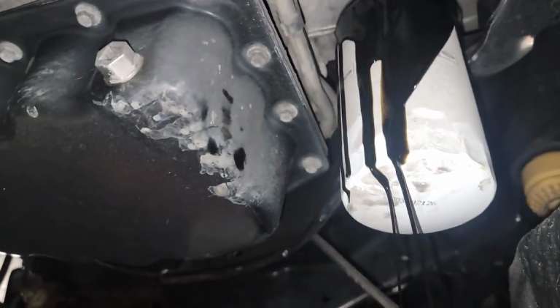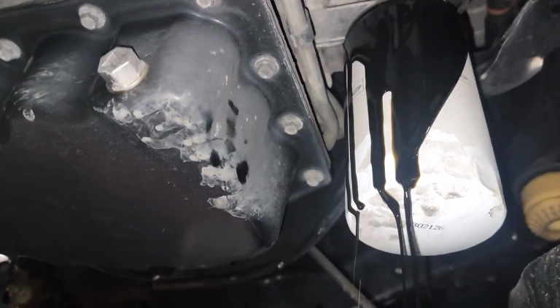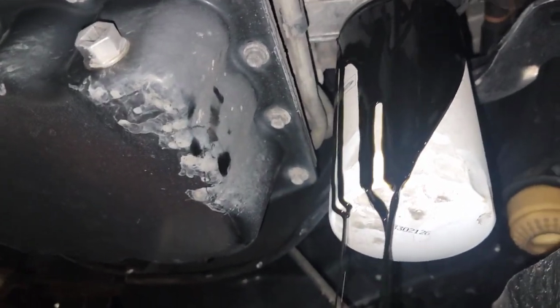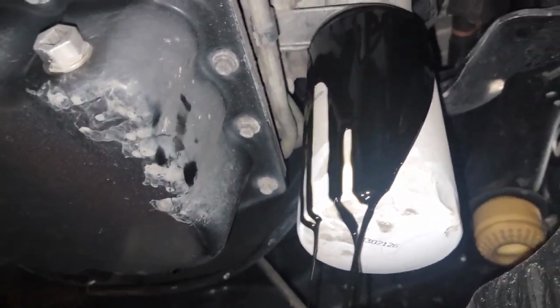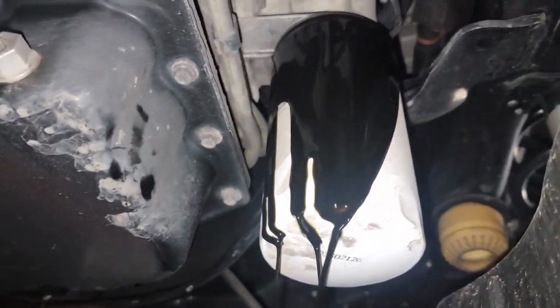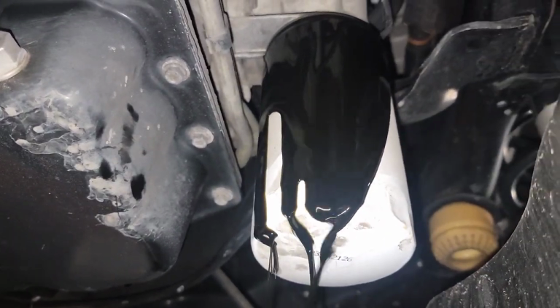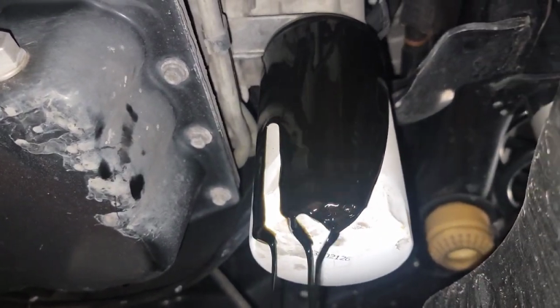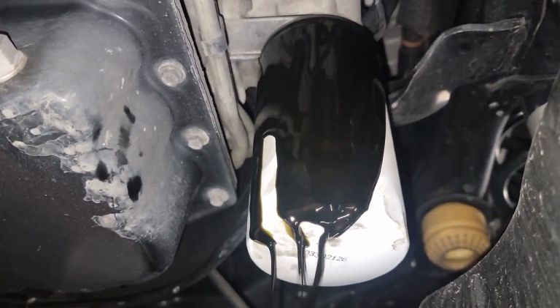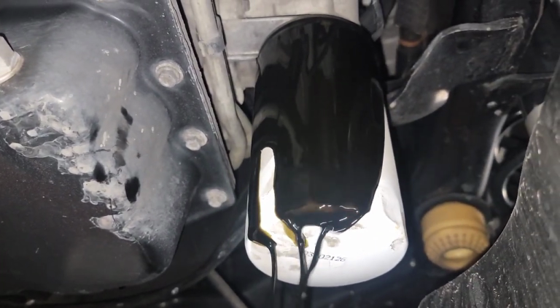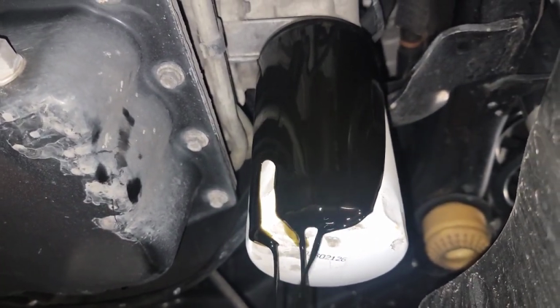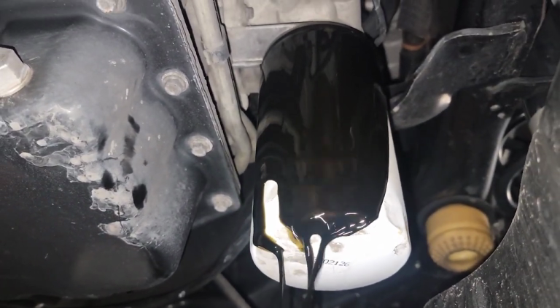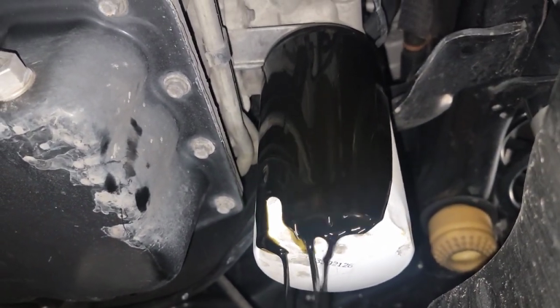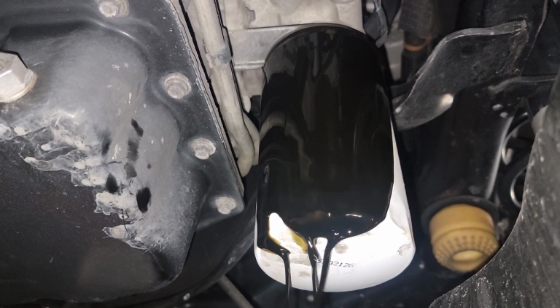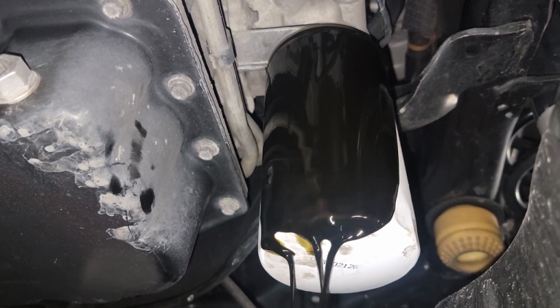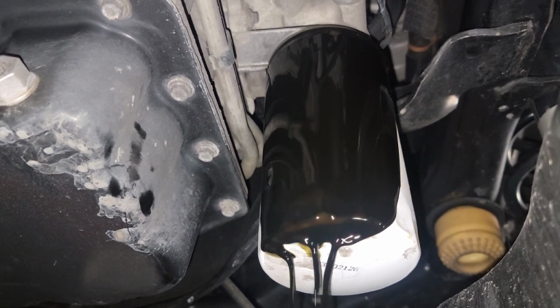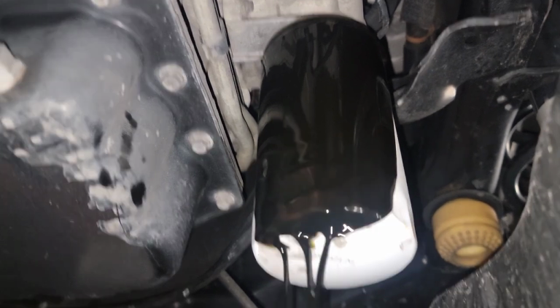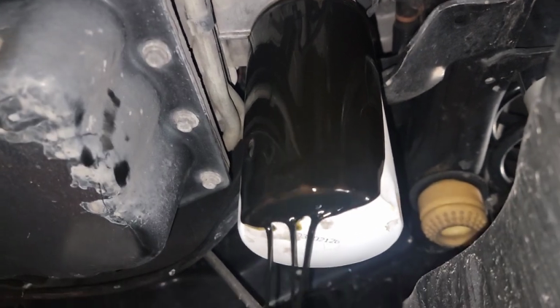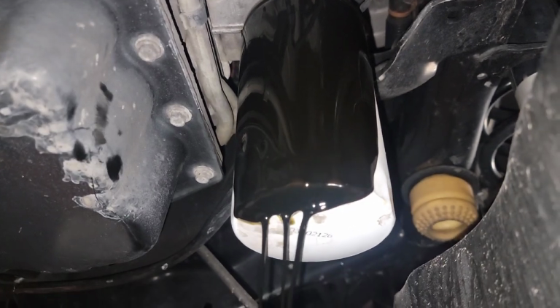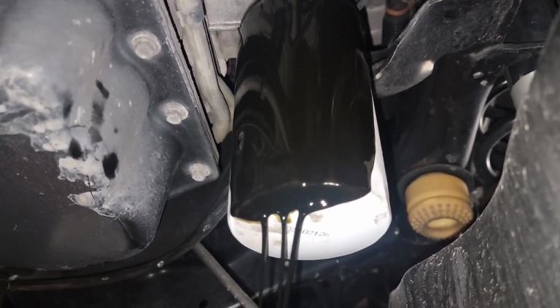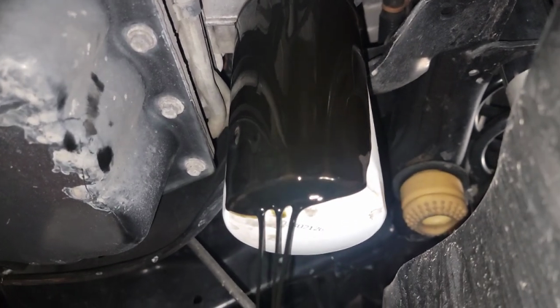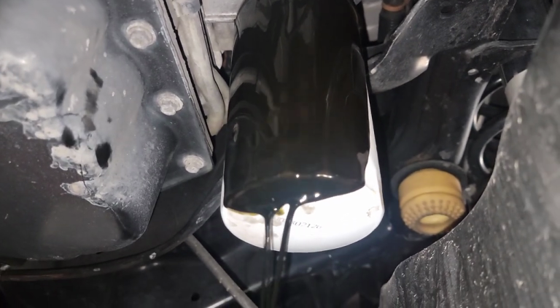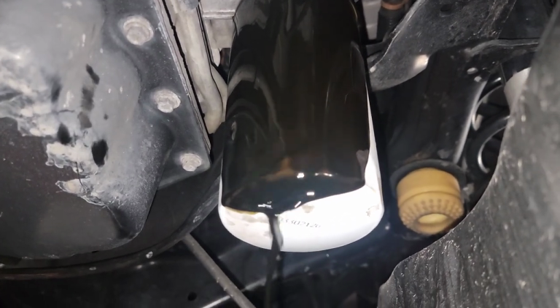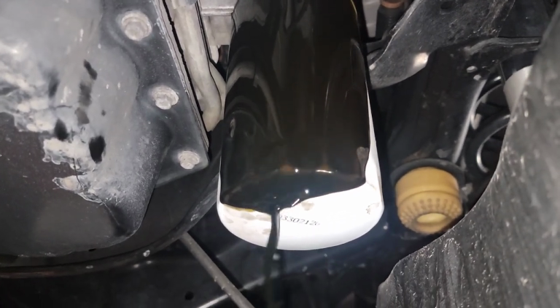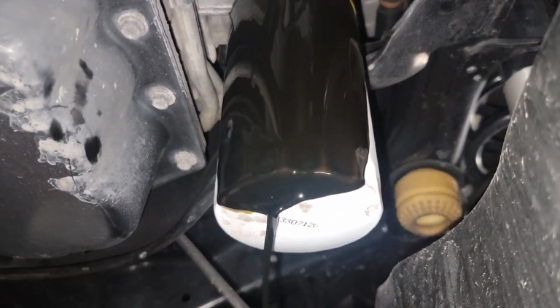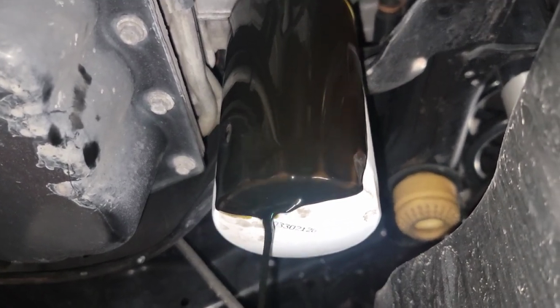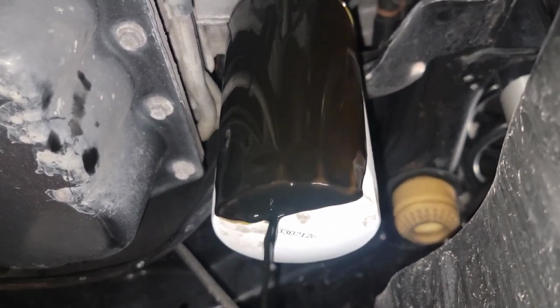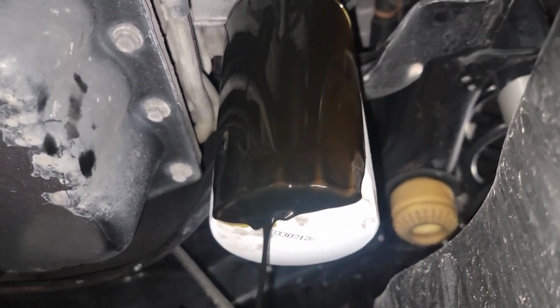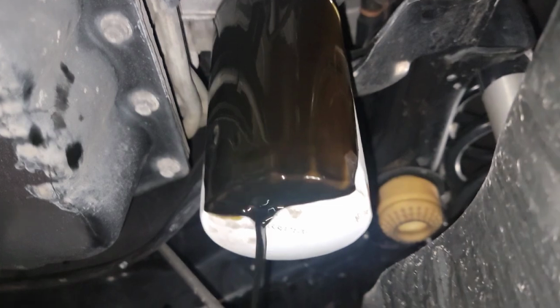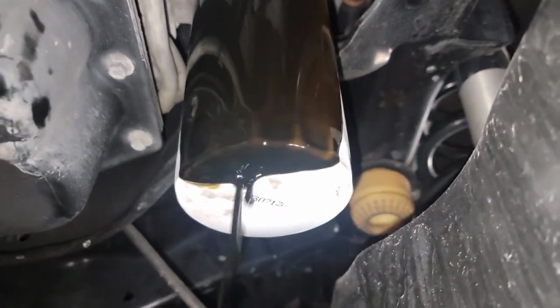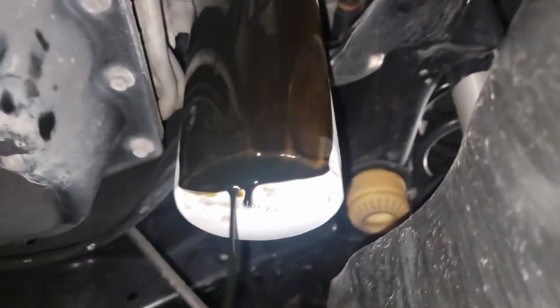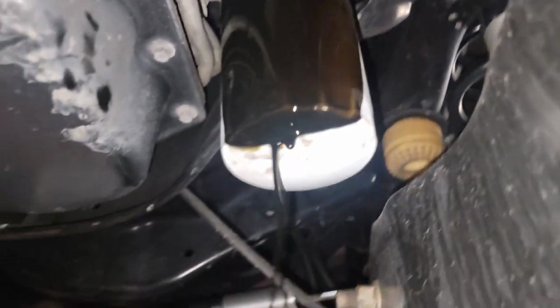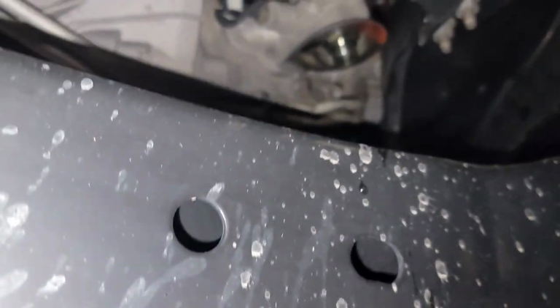Let's let this drain for a second and then we'll get the engine oil out of here as well. We're going to do a complete oil change while we're here.